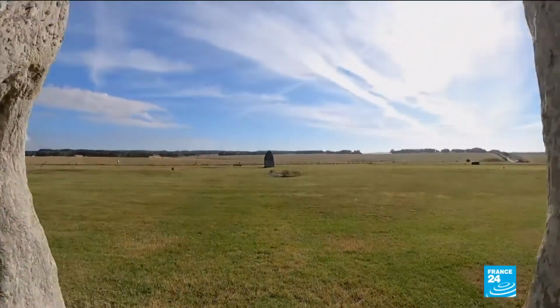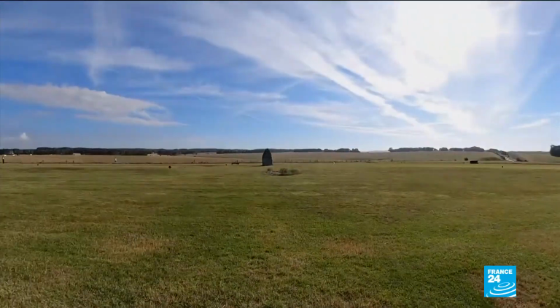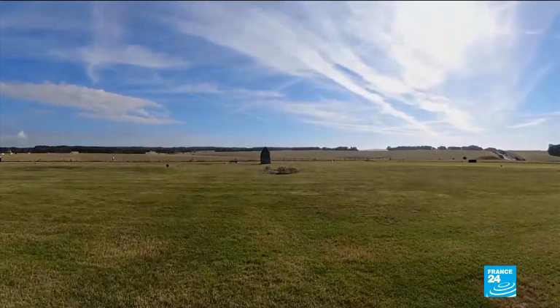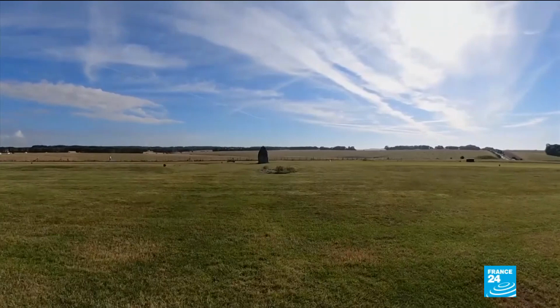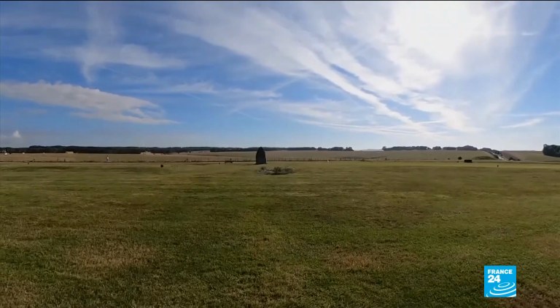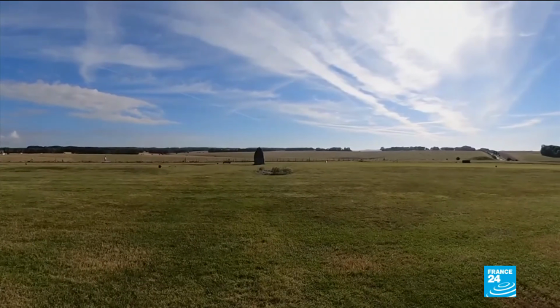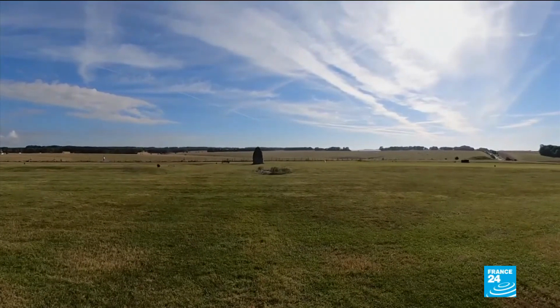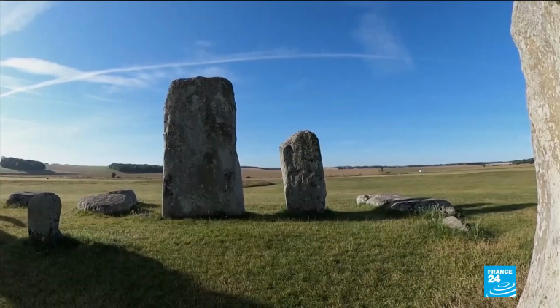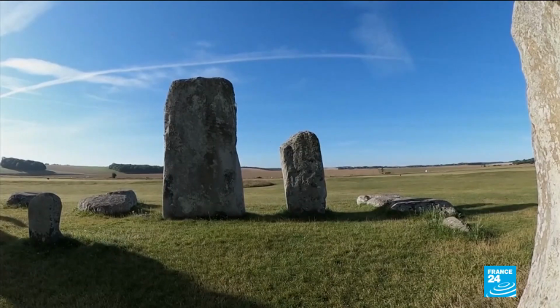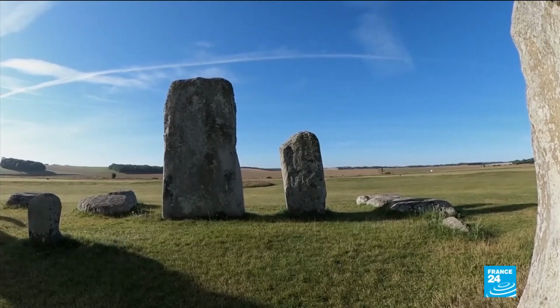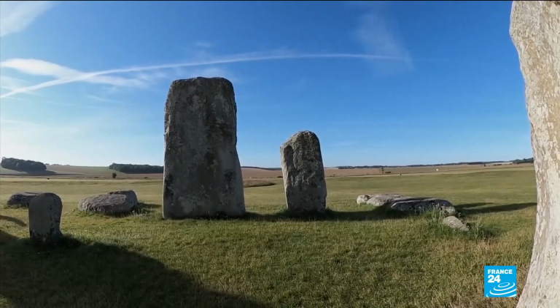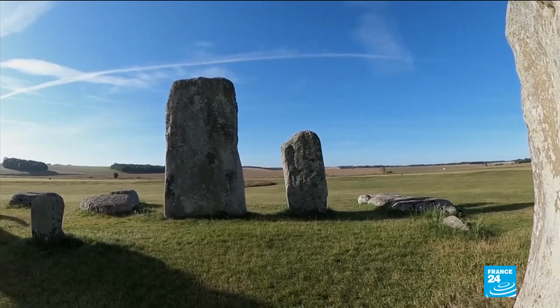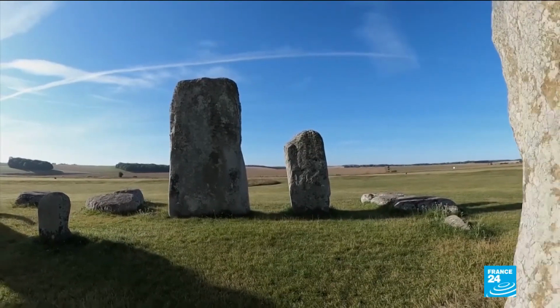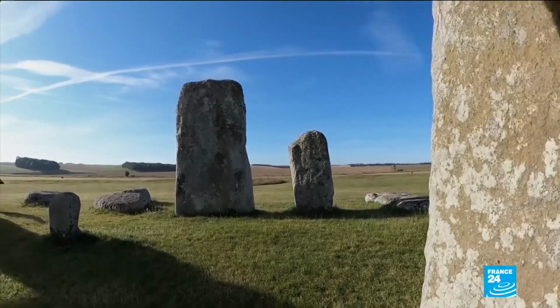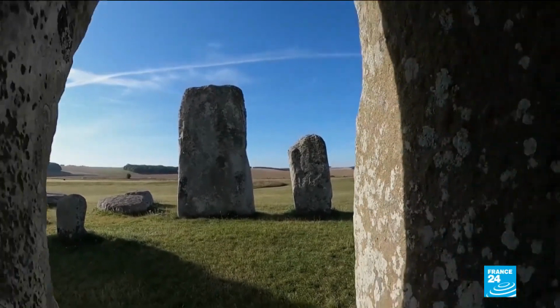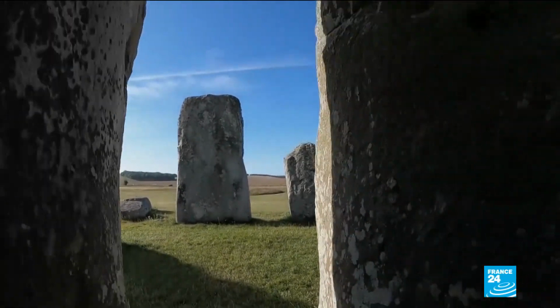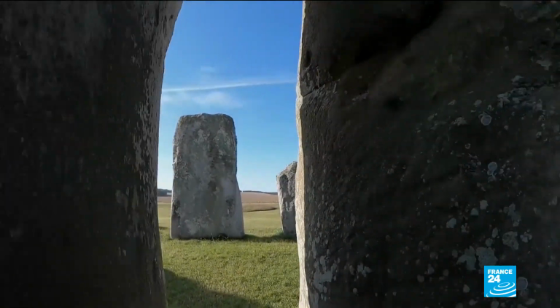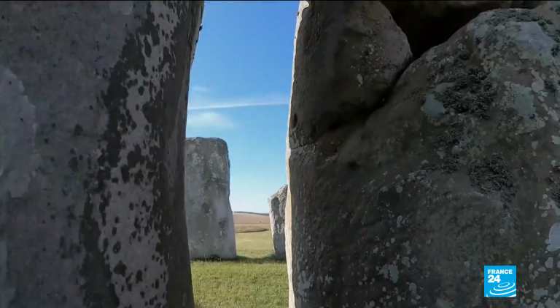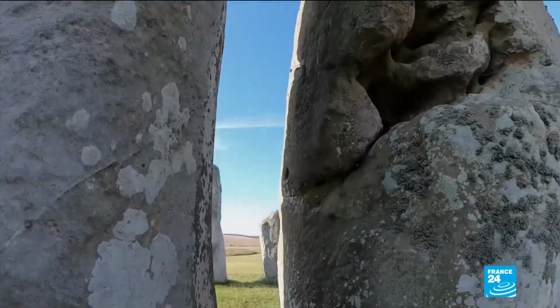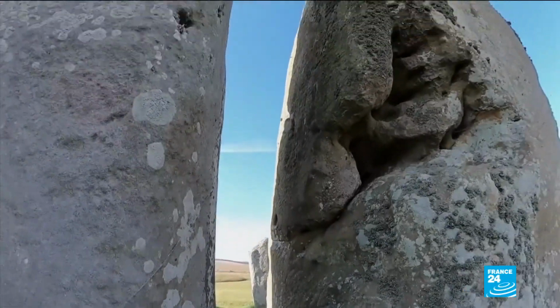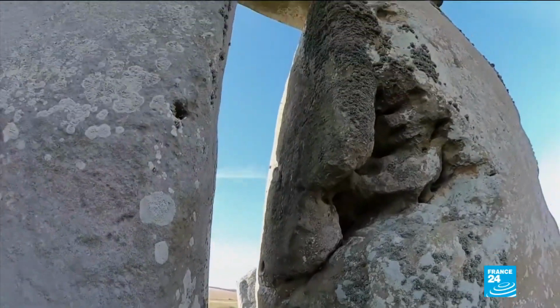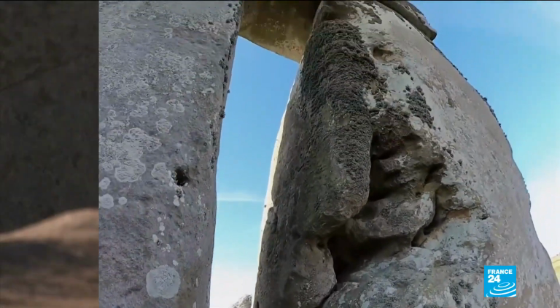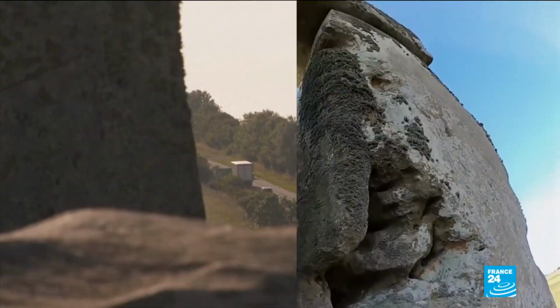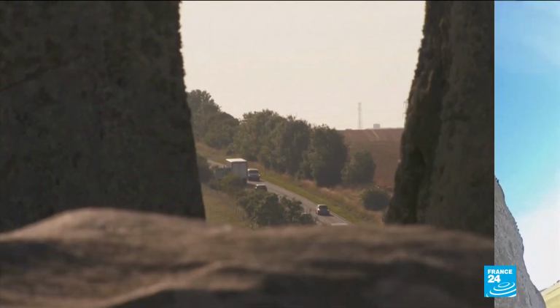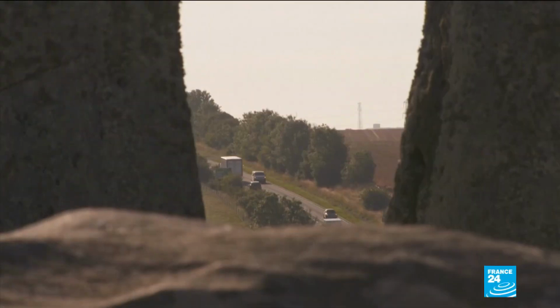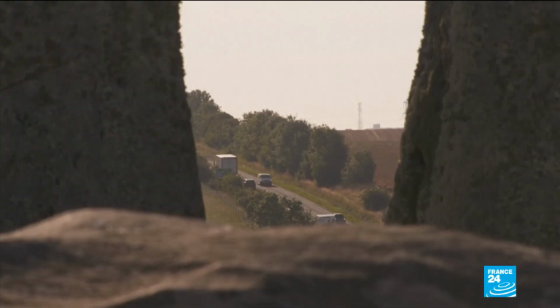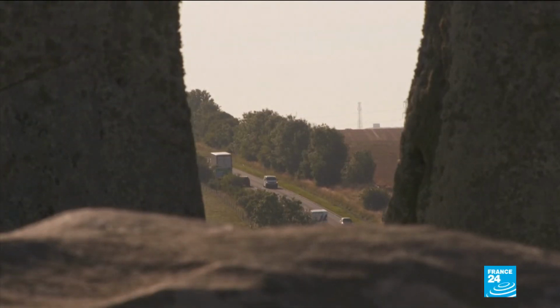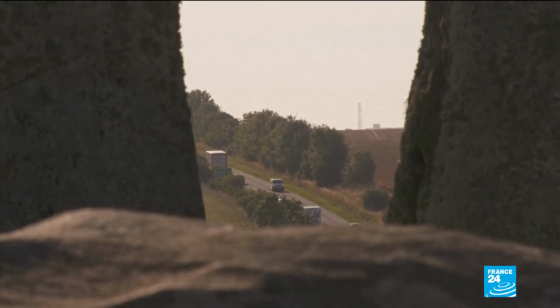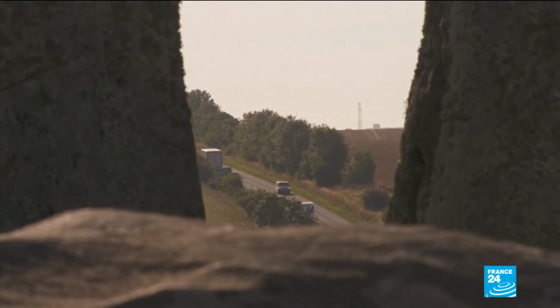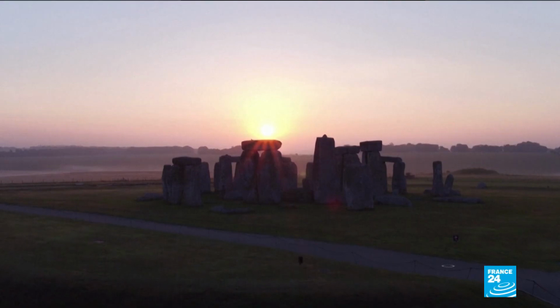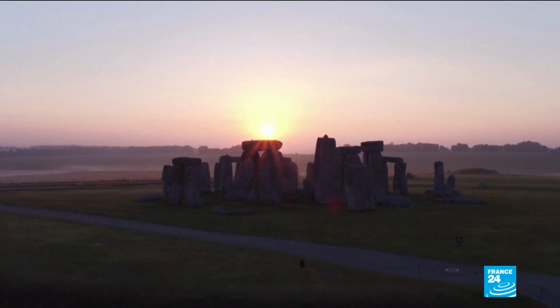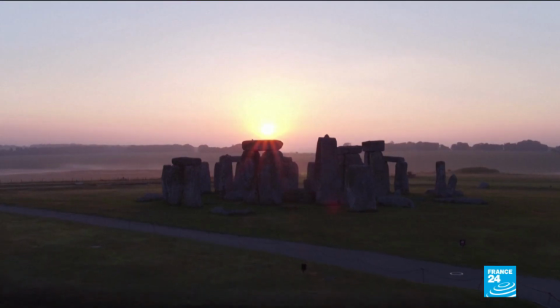The findings contradict a previous theory that the Heelstone, a large boulder just off the main circle, was from a much closer area and put in place earlier than the rest of the sarsens. The results could also shed light on the route used to transport roughly 80 of these massive boulders.